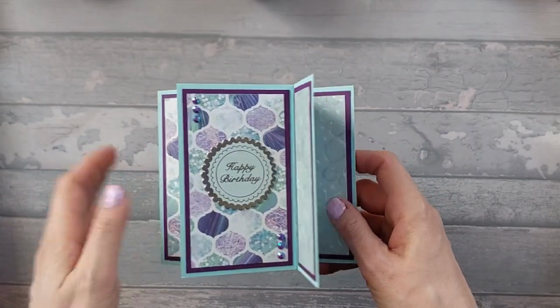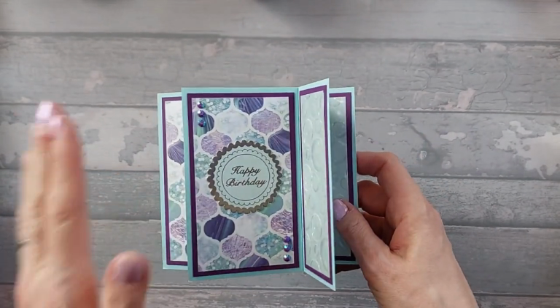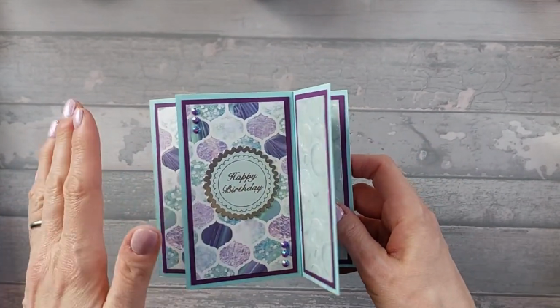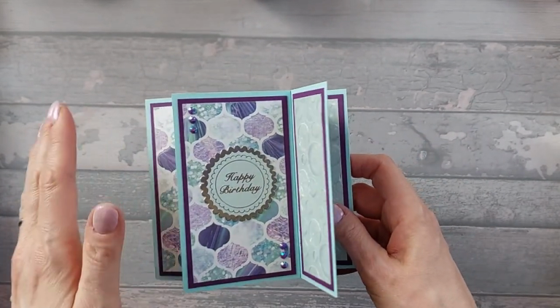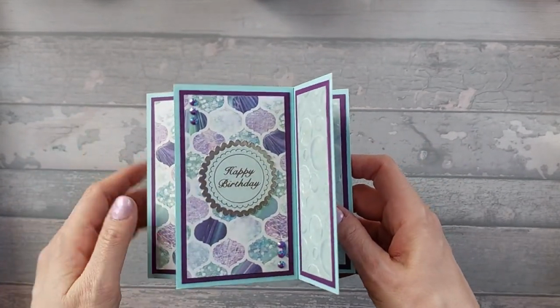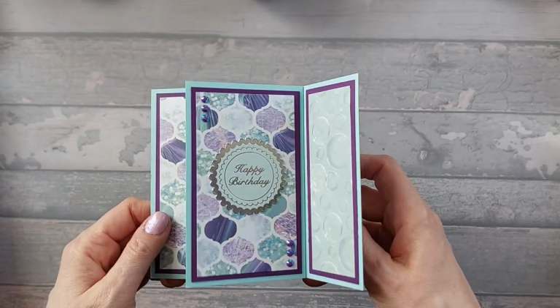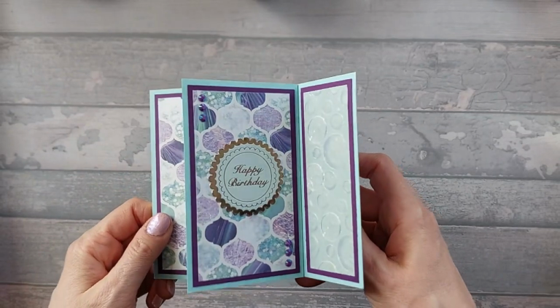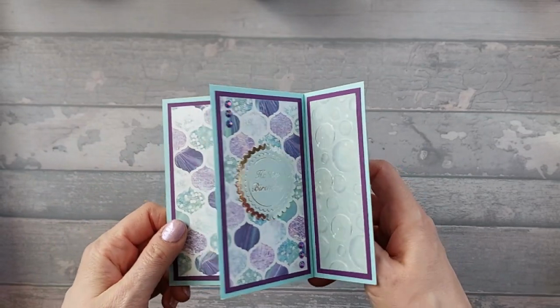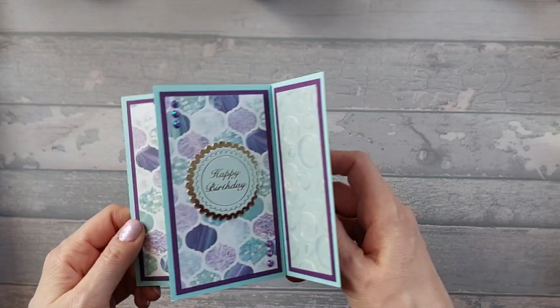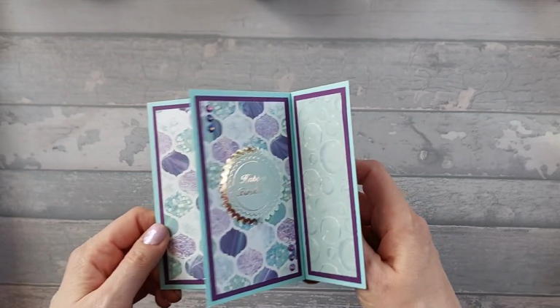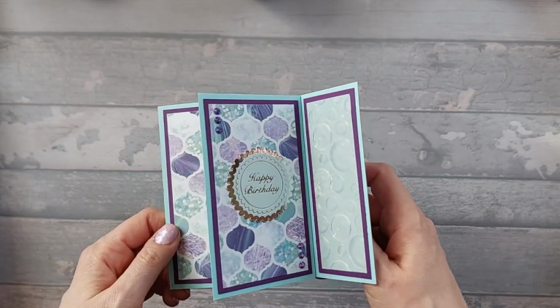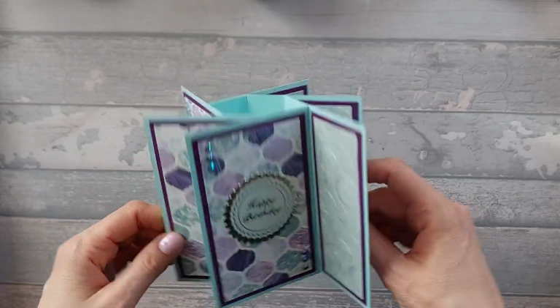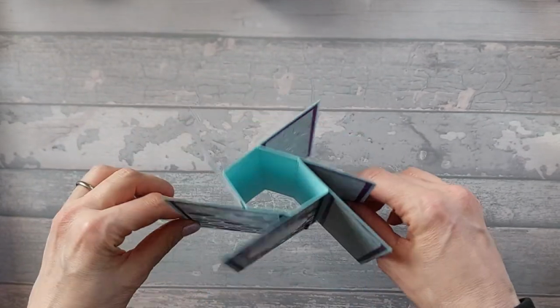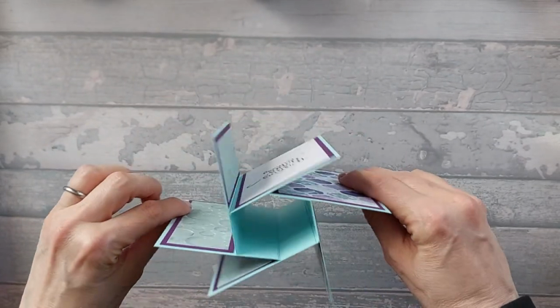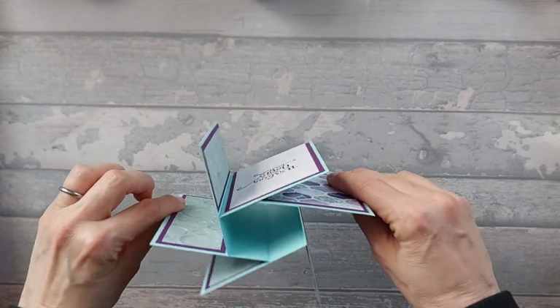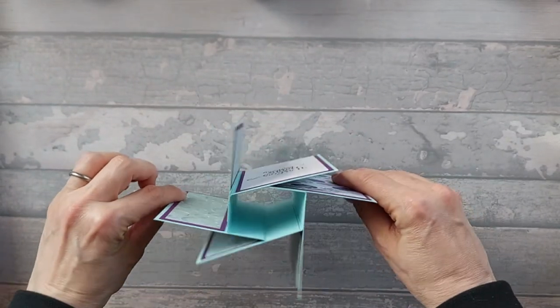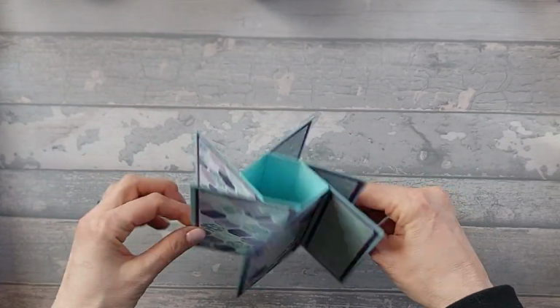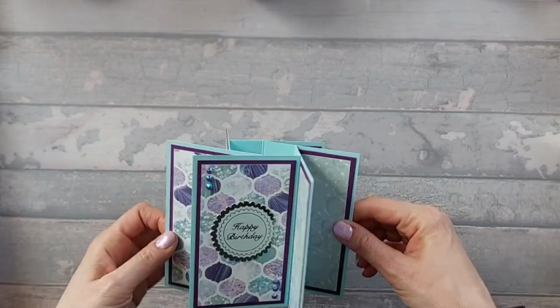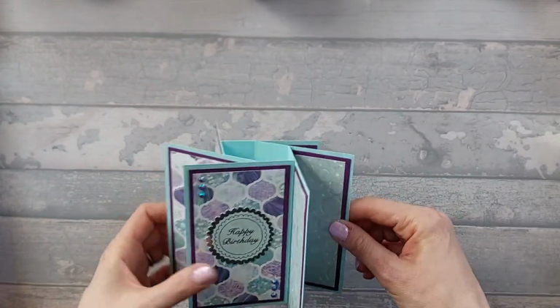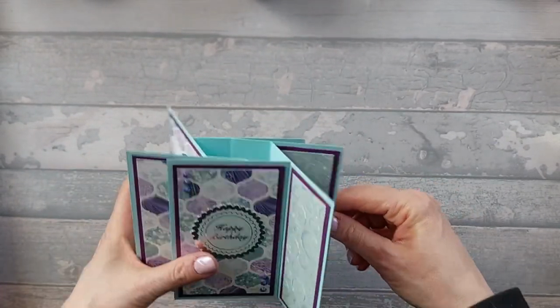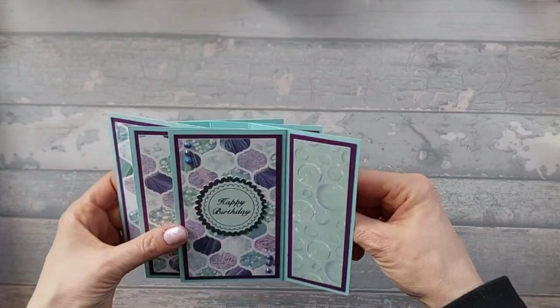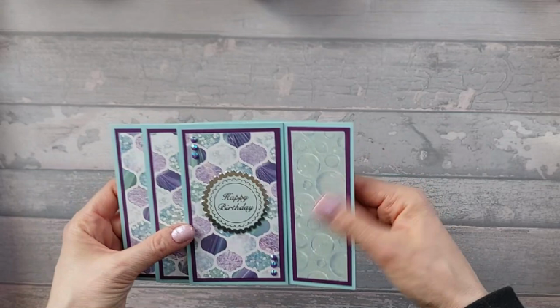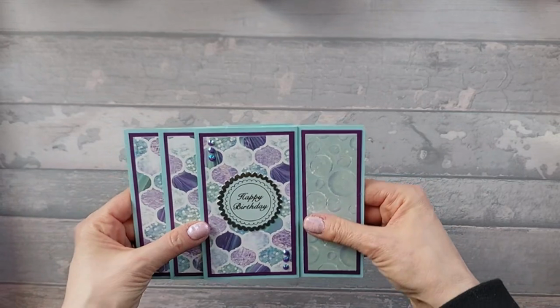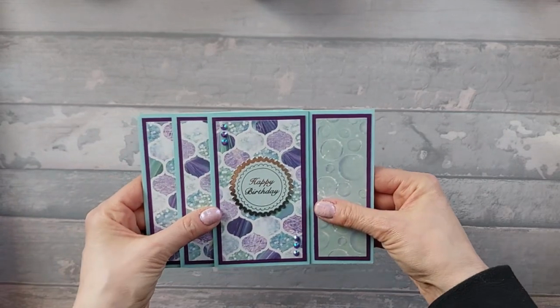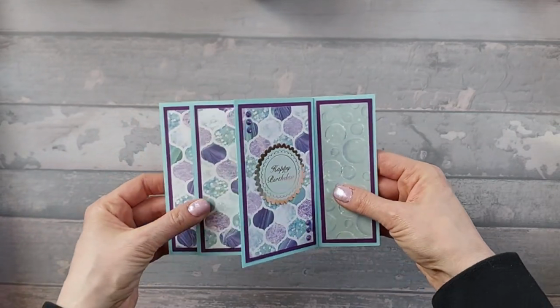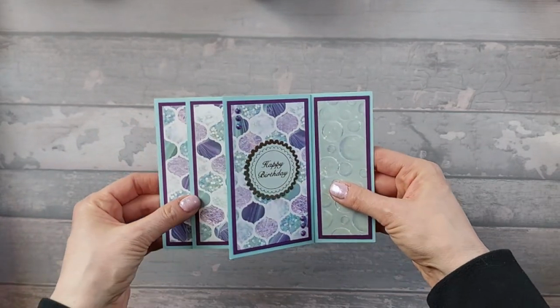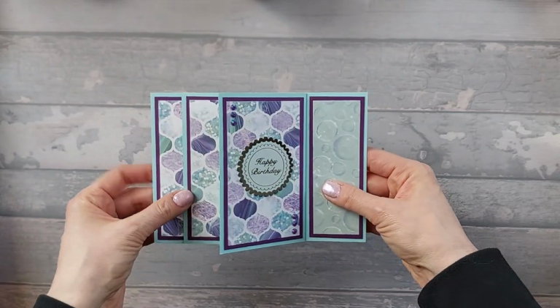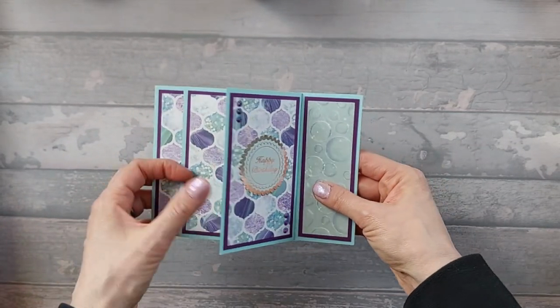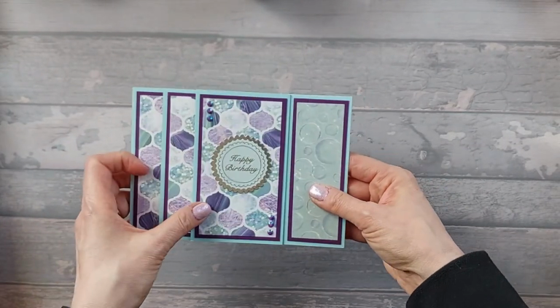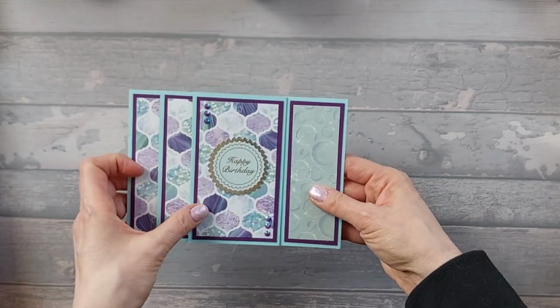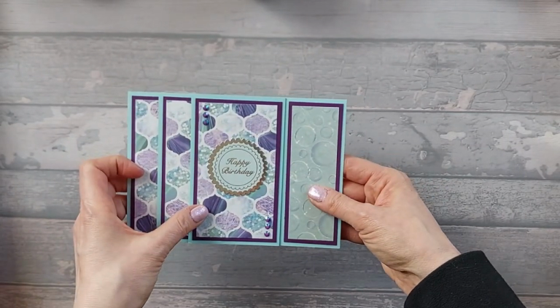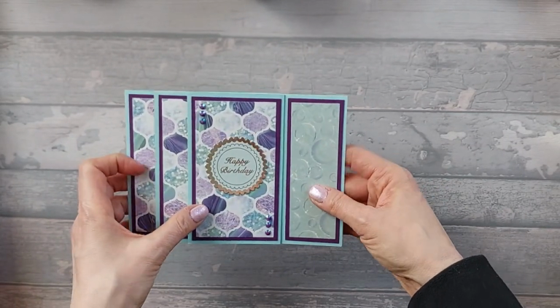If you start off with your basic panel size and then work from that. This is the hexagonal - it folds flat and fits in an envelope for a five by seven card.